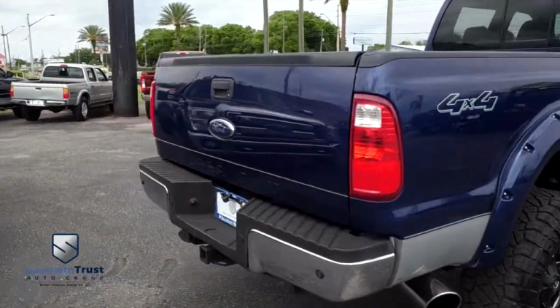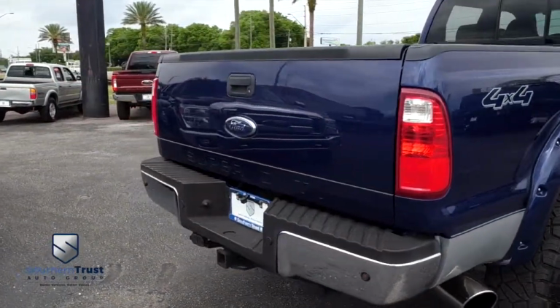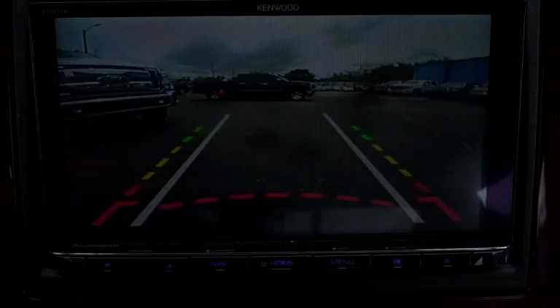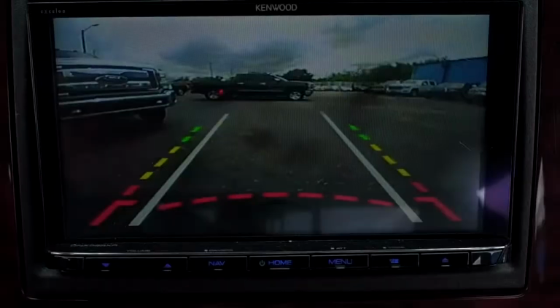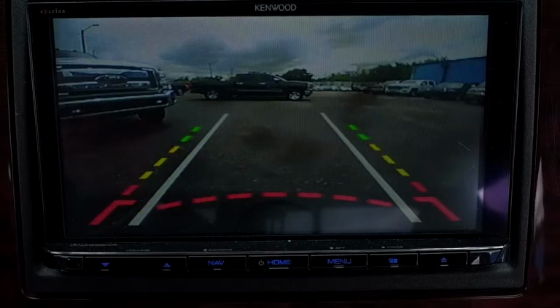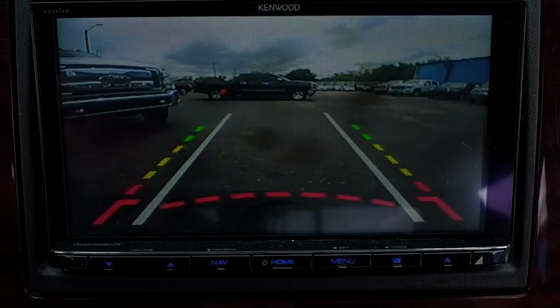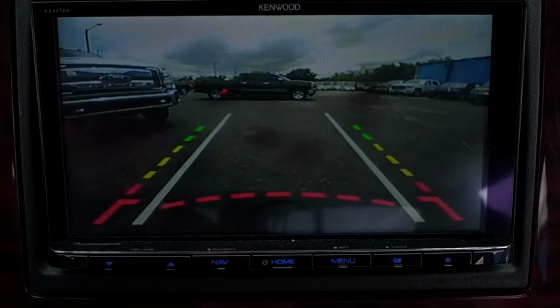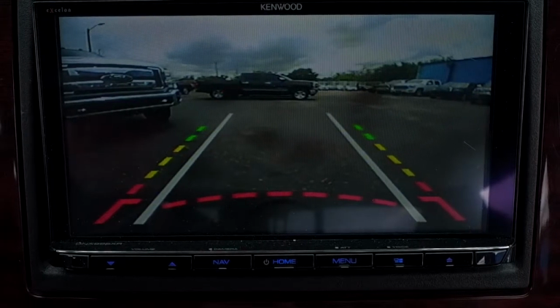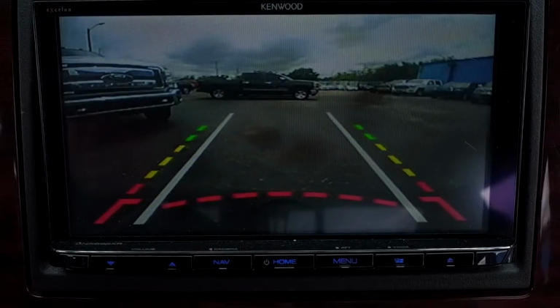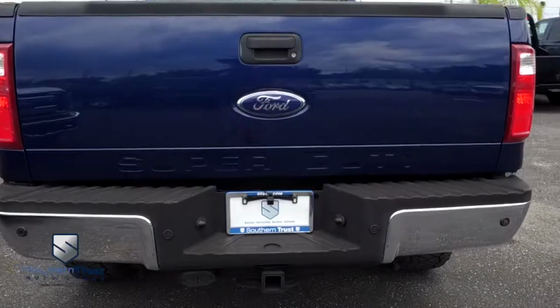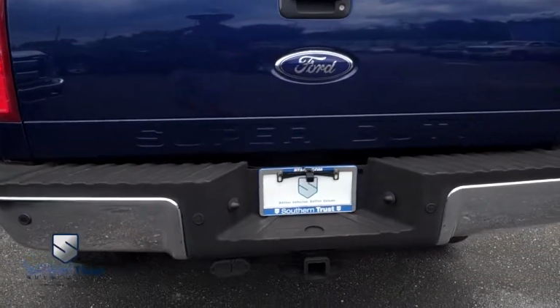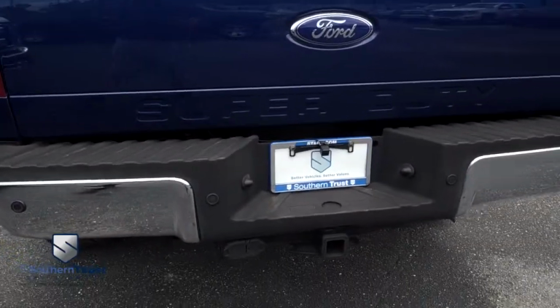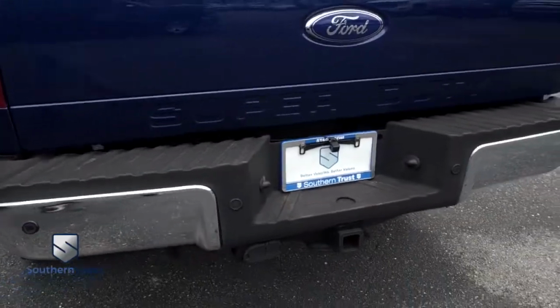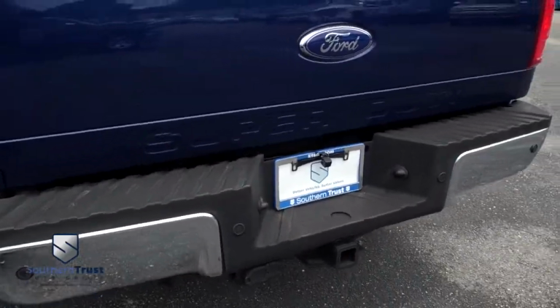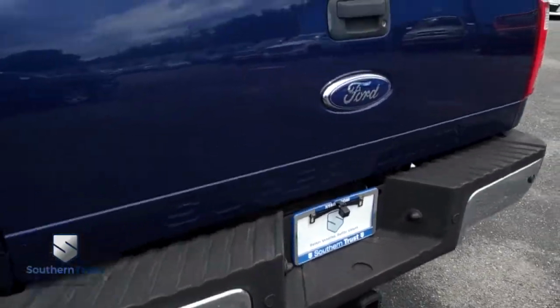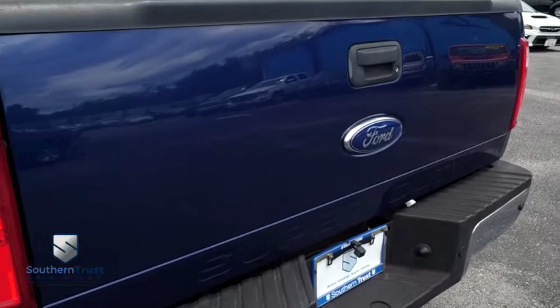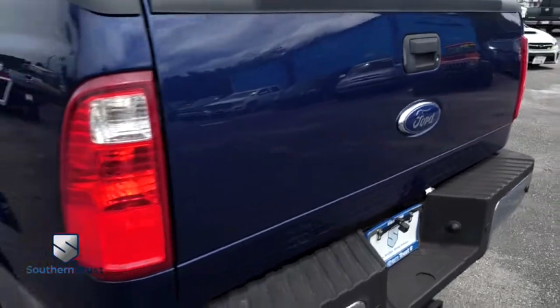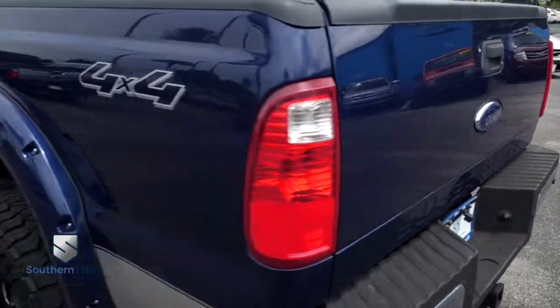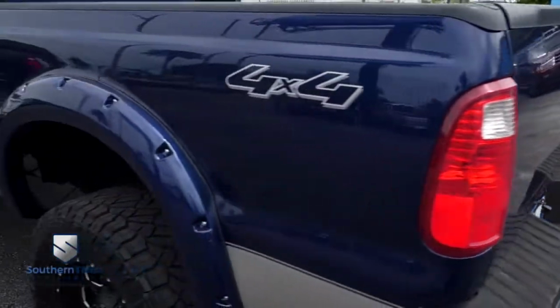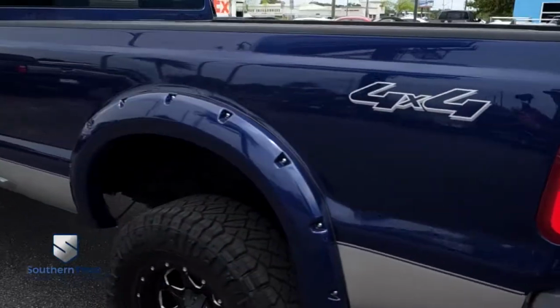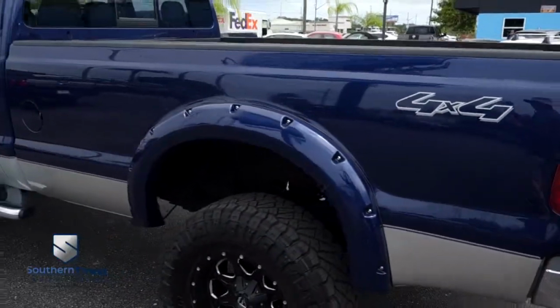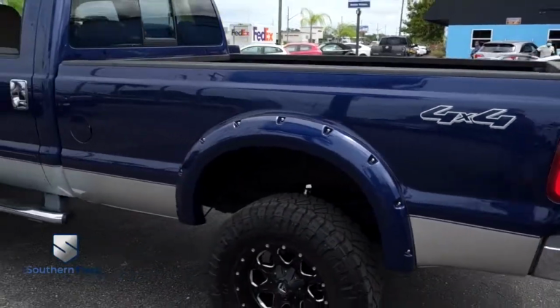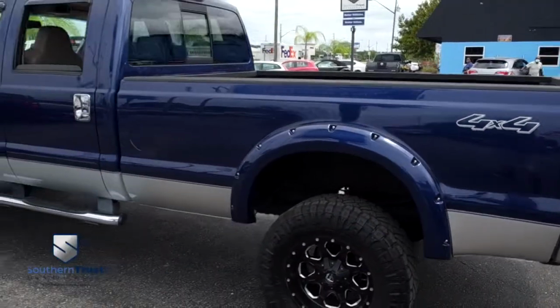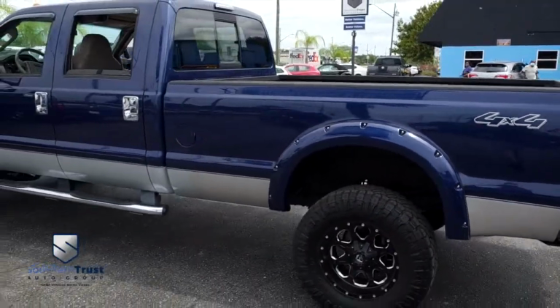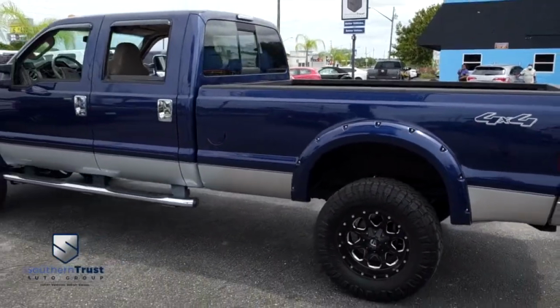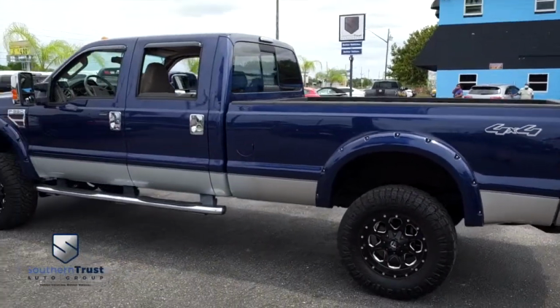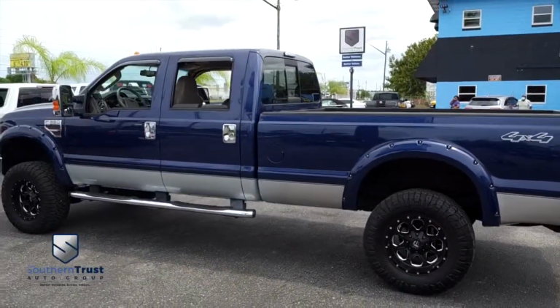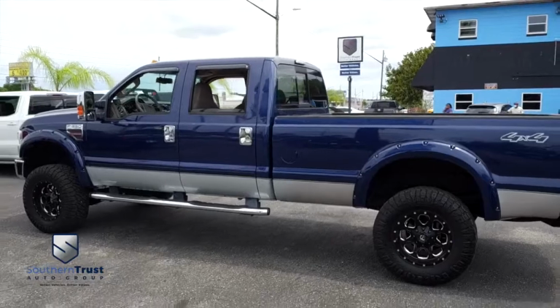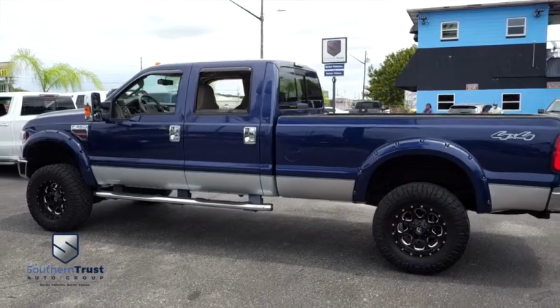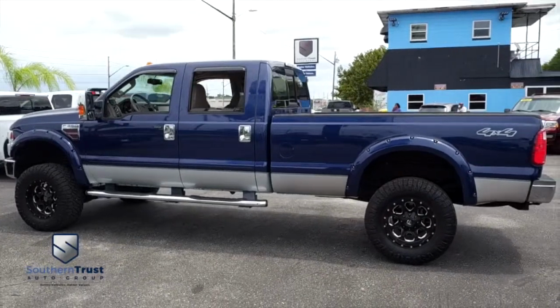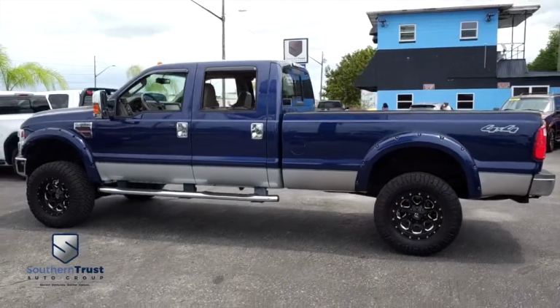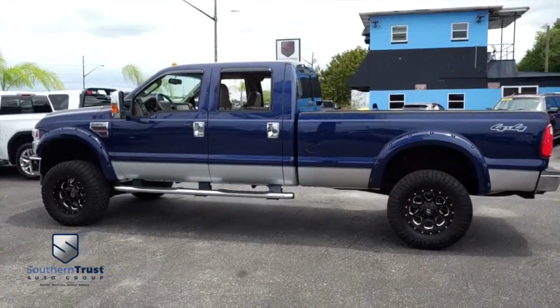Only 134,000 miles. For a 2008, well below average — tow package, sensors. Do not wait, do not hesitate, do not procrastinate. This beautiful beast will not last long.